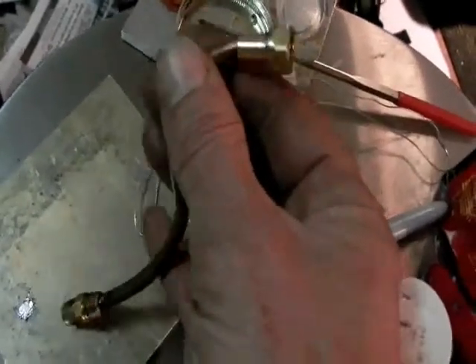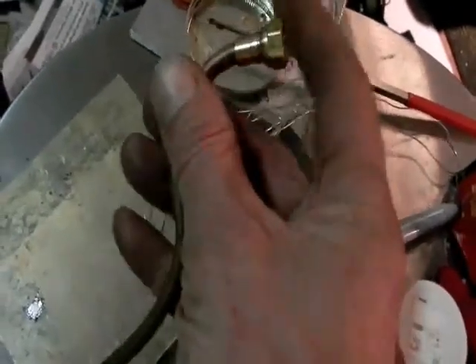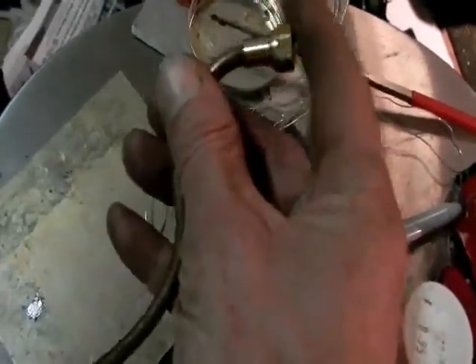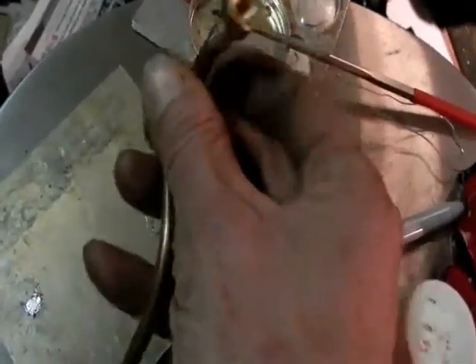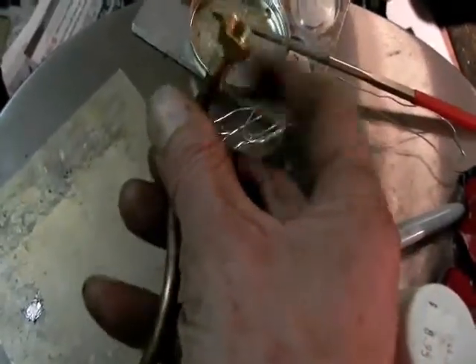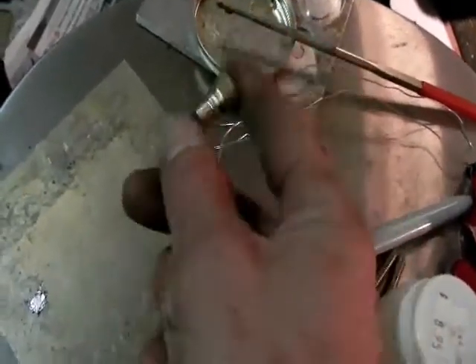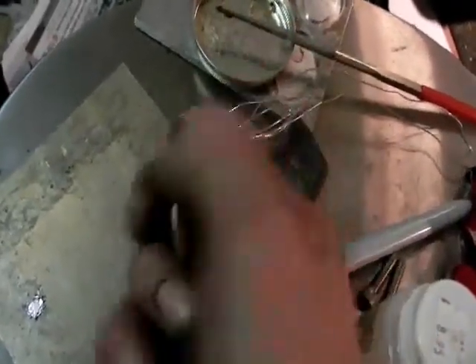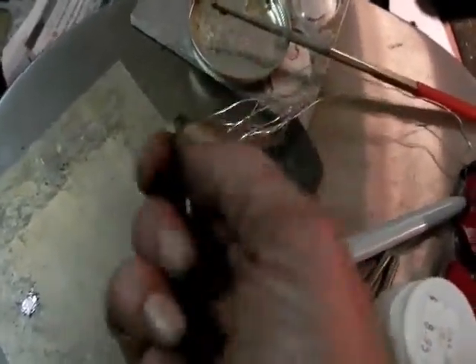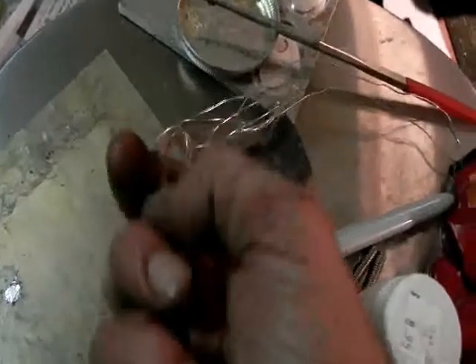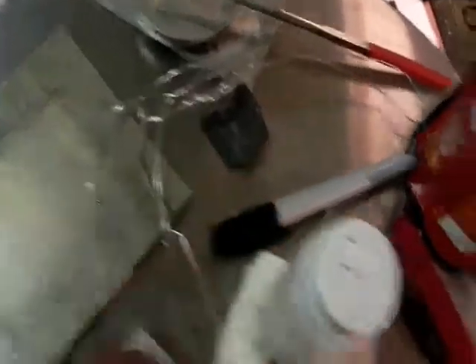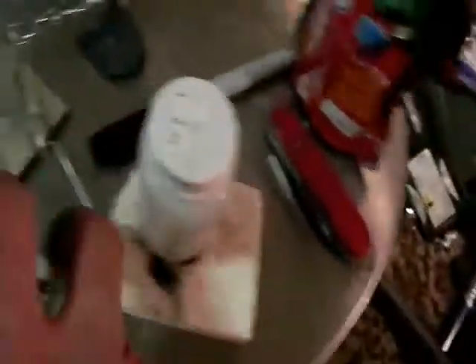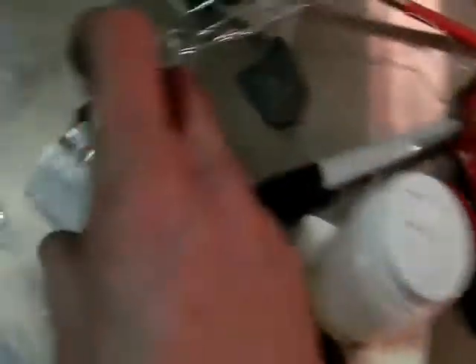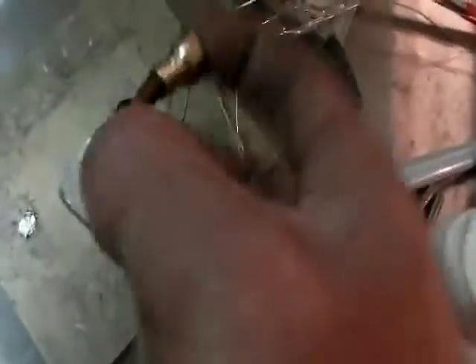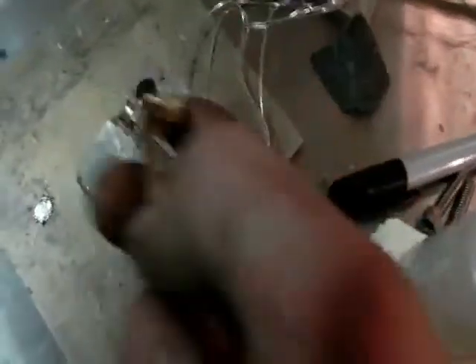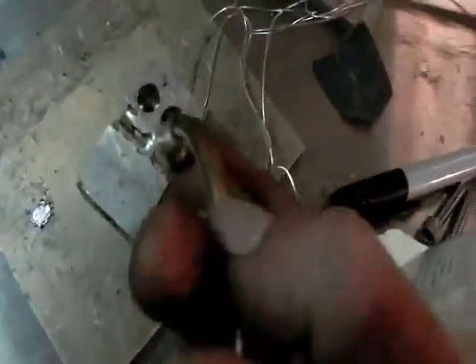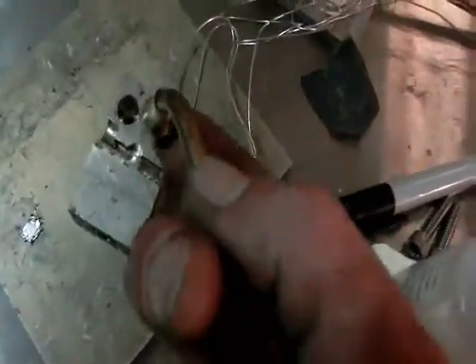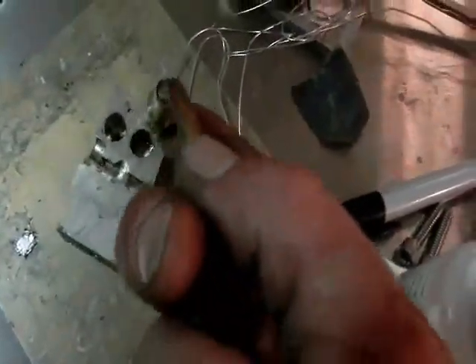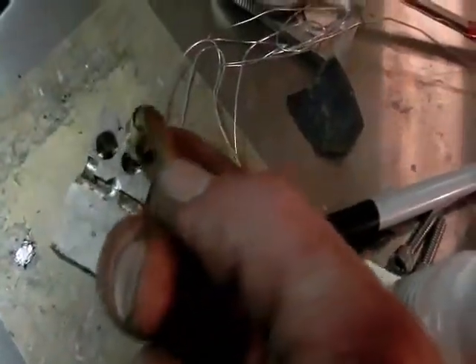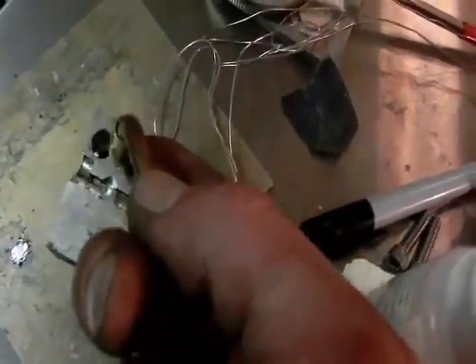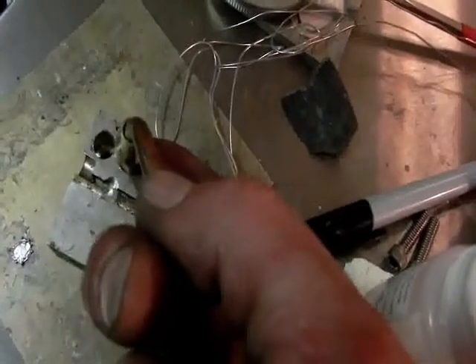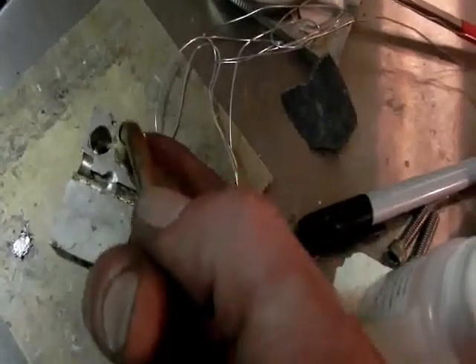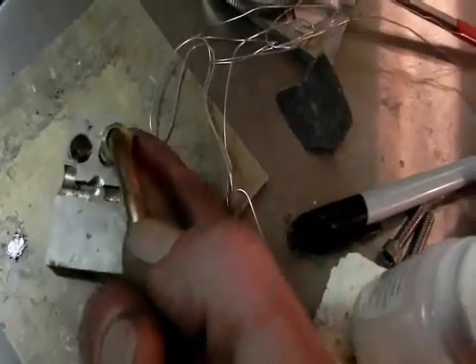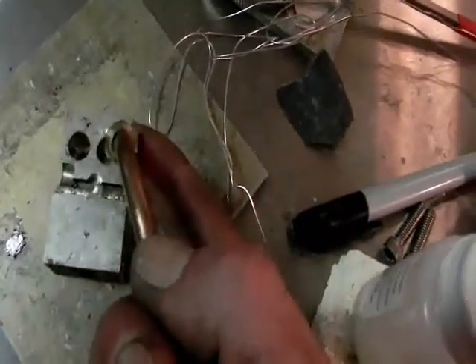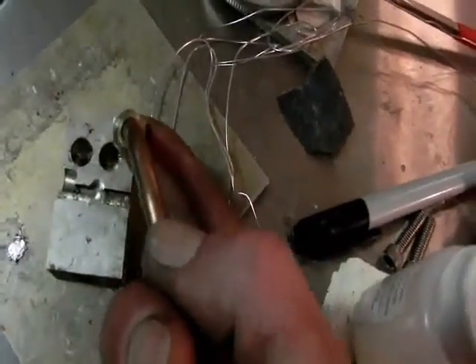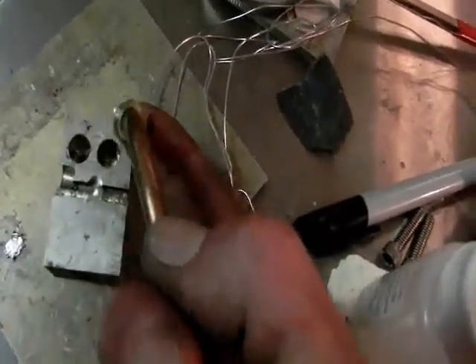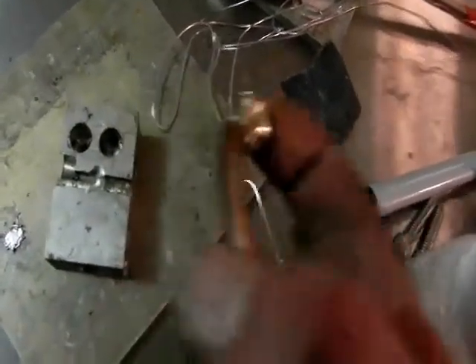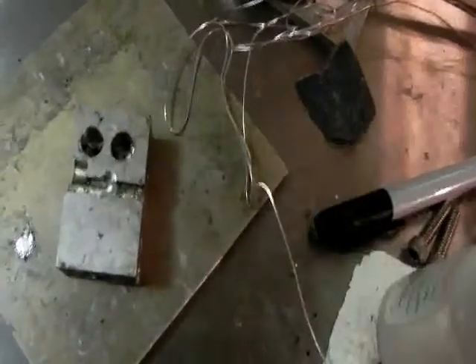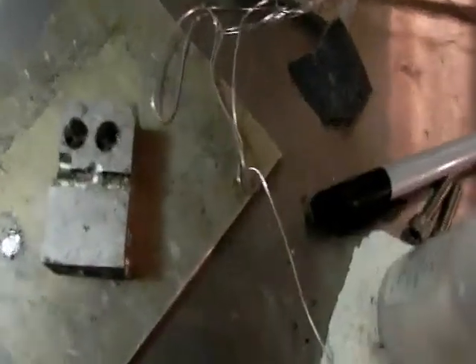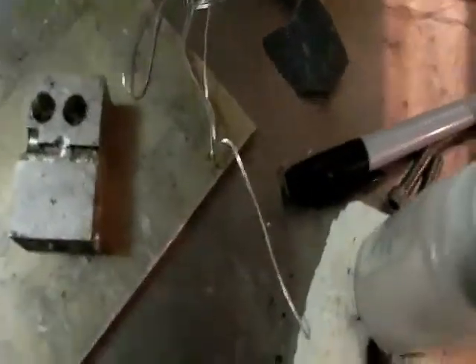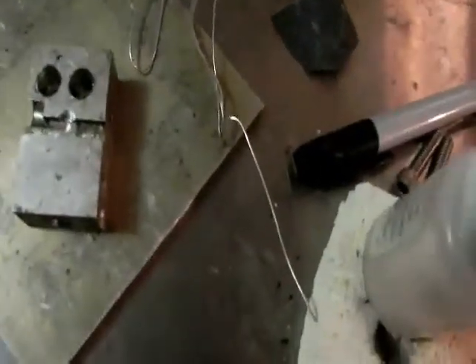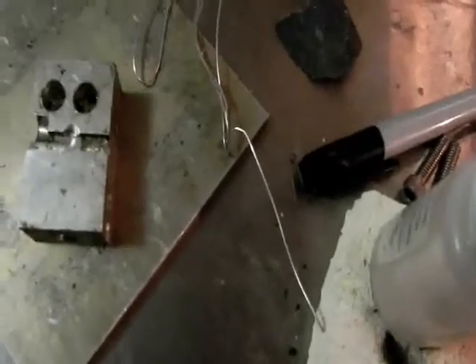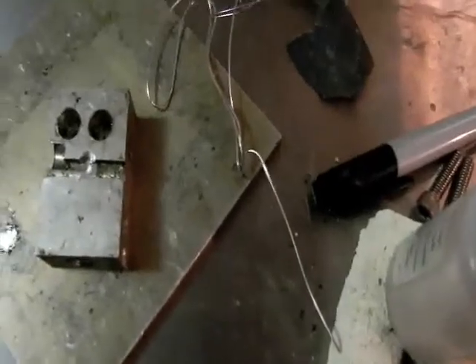We're just soldering this end now, and we're going to thread it into a piece of aluminum like this, with a union on it, and then drop the solder into that seam there. Tomorrow we're going to clean that oil tank.